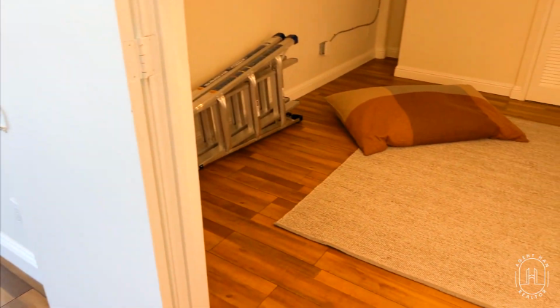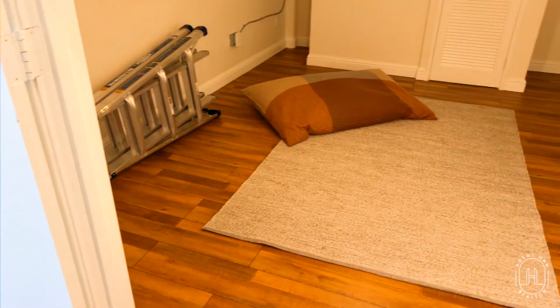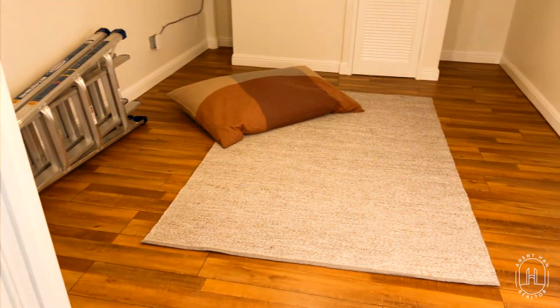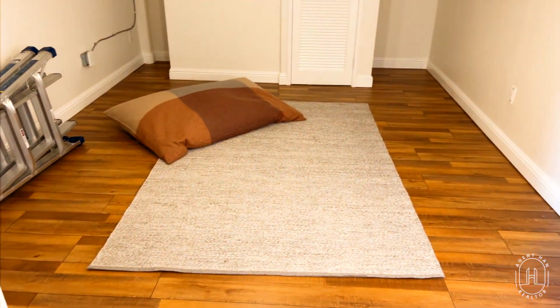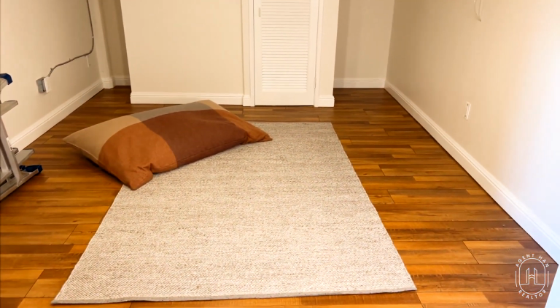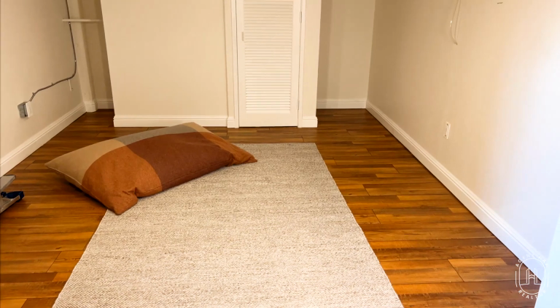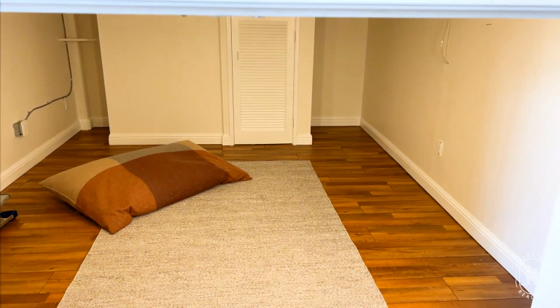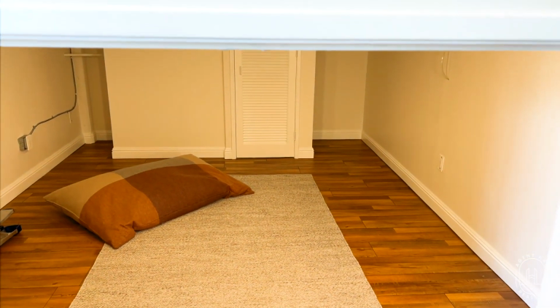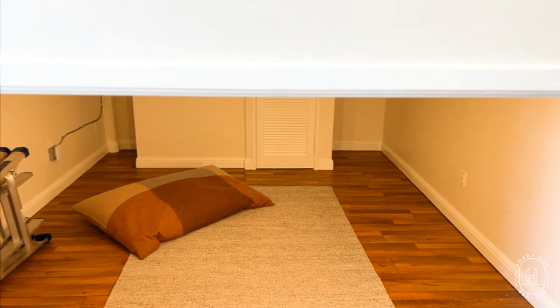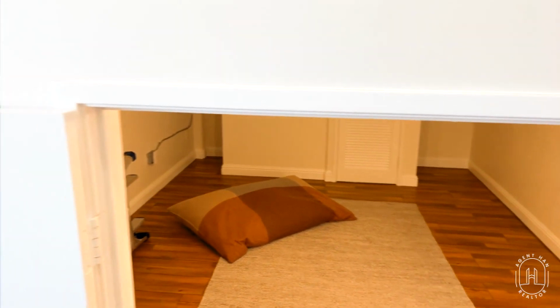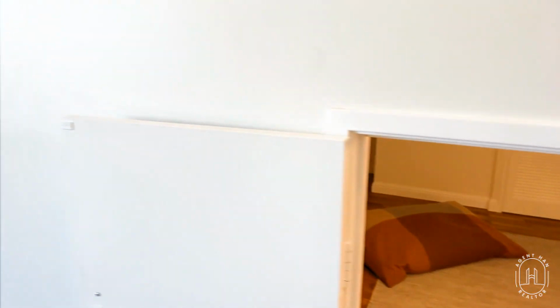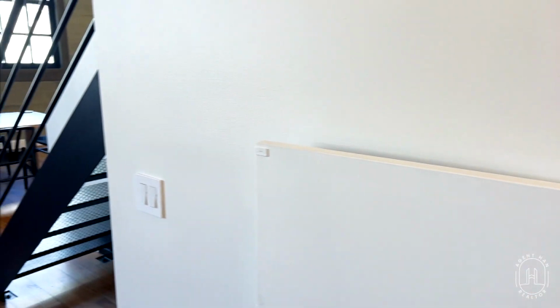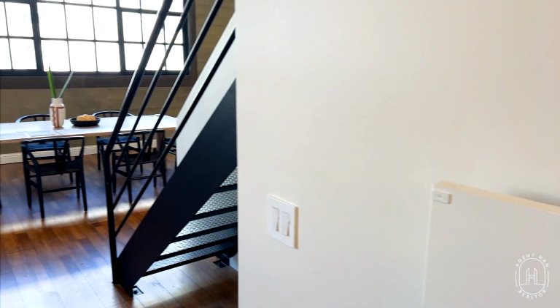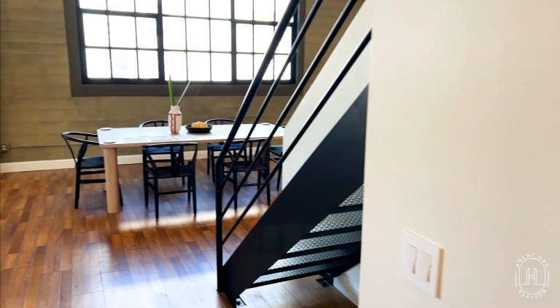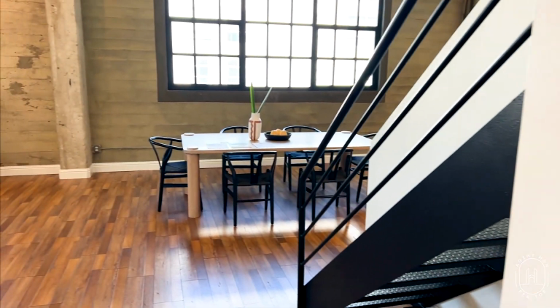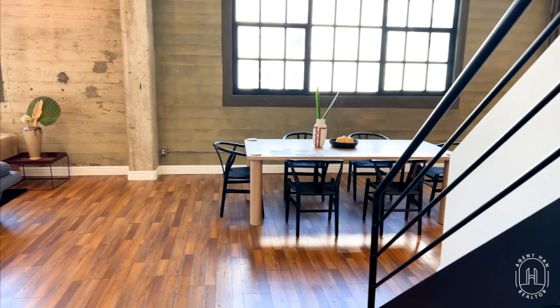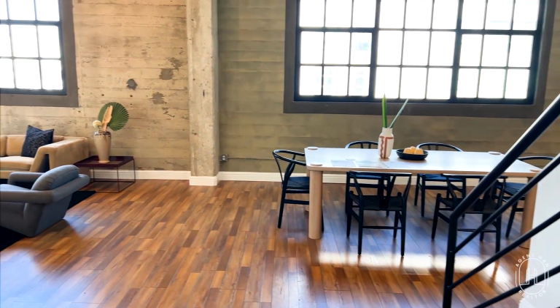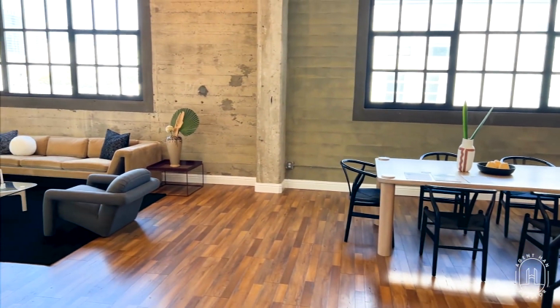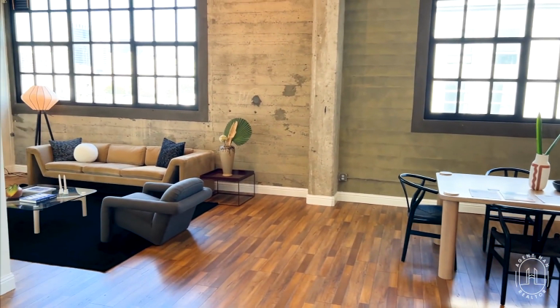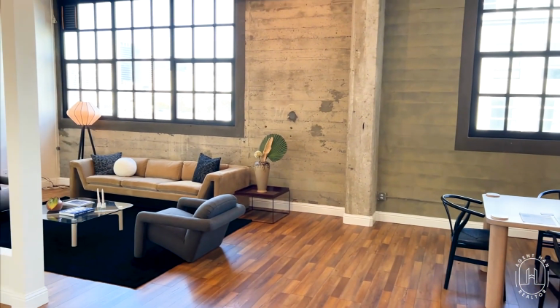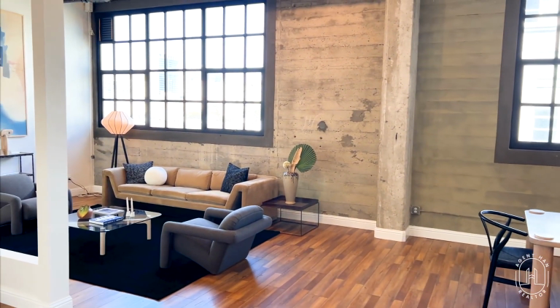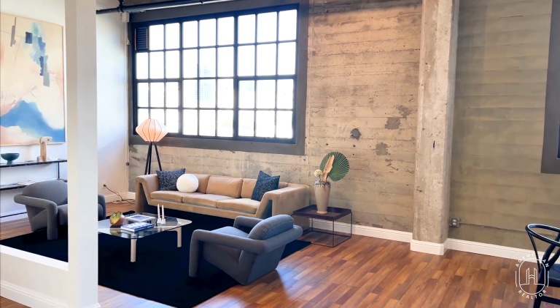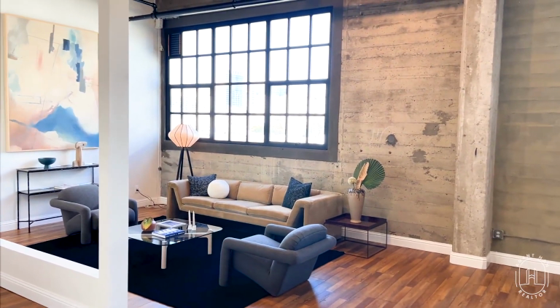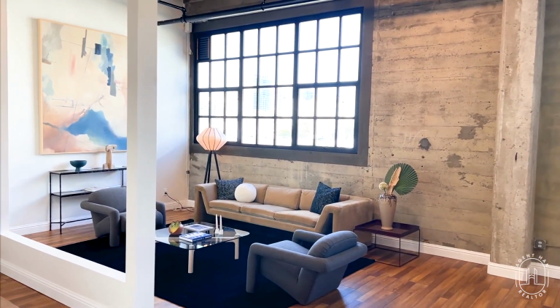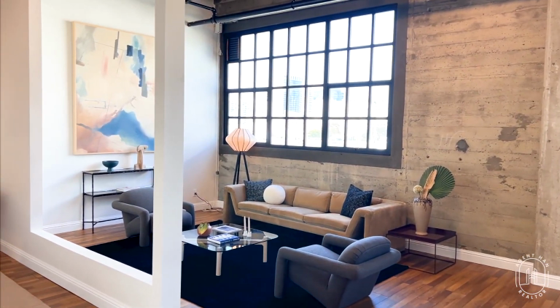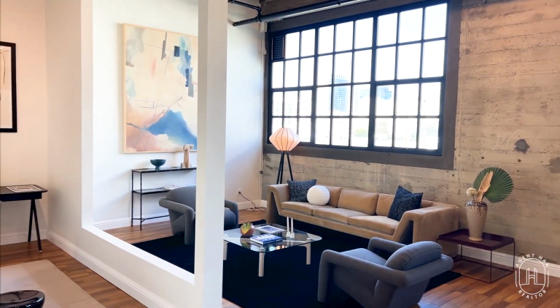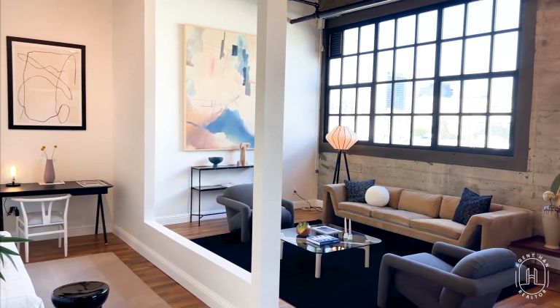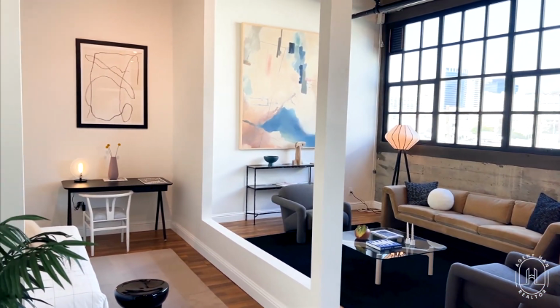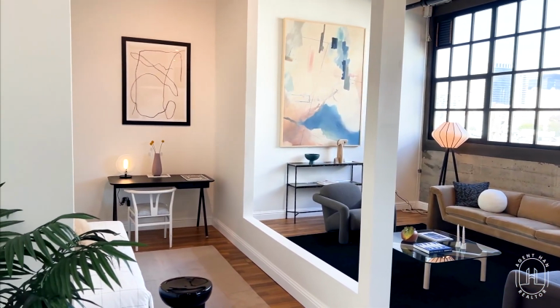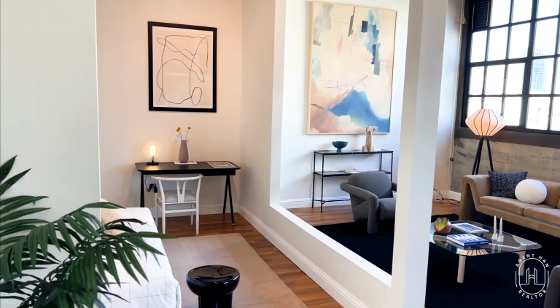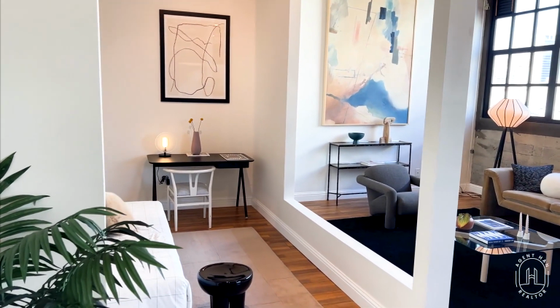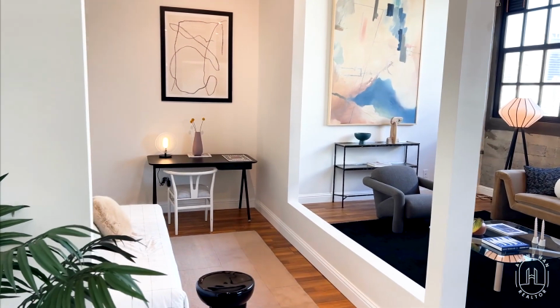If you're around maybe mid-20s, early 30s, this would be it right here. Really nice industrial warehouse type of vibes as we walk in. You can check out the exposed concrete beams, the walls, and the ceilings.